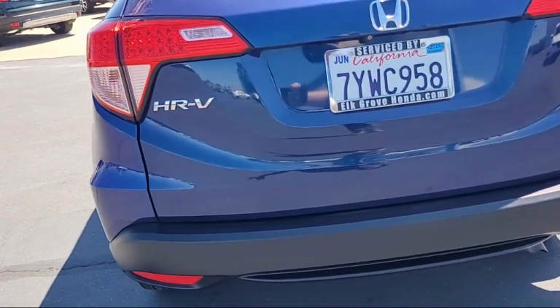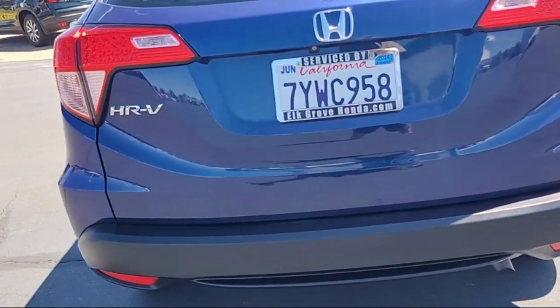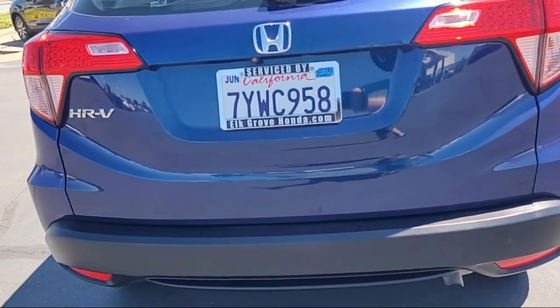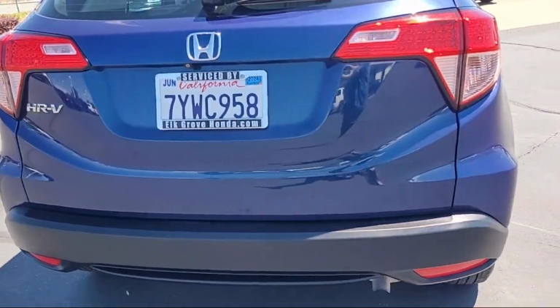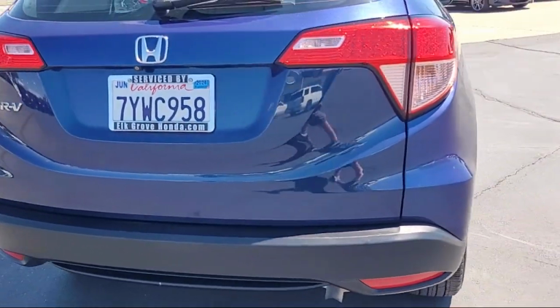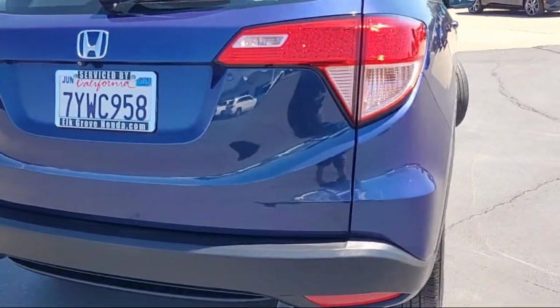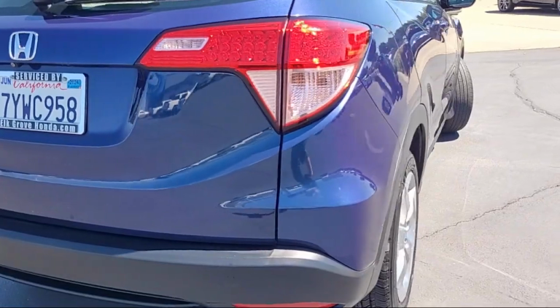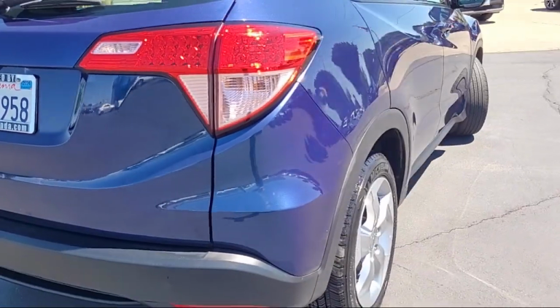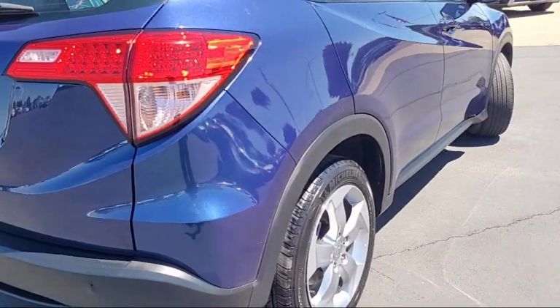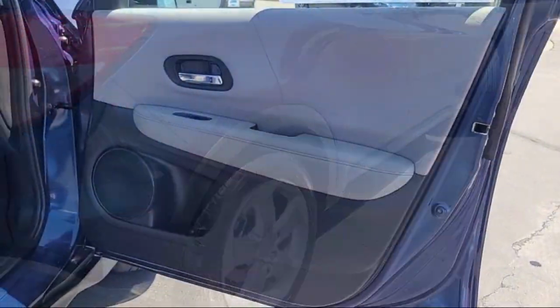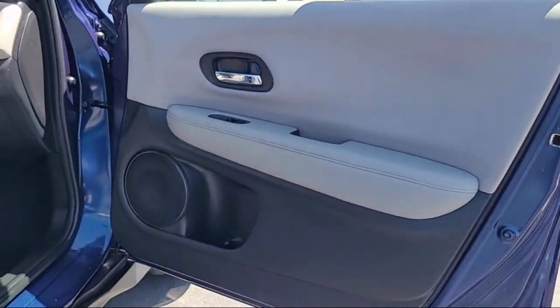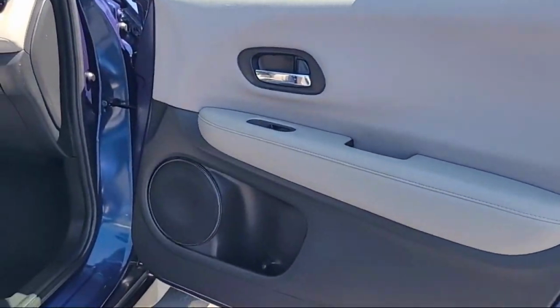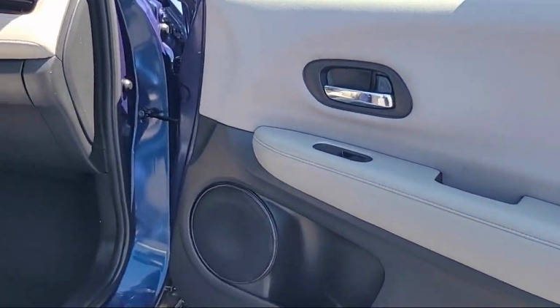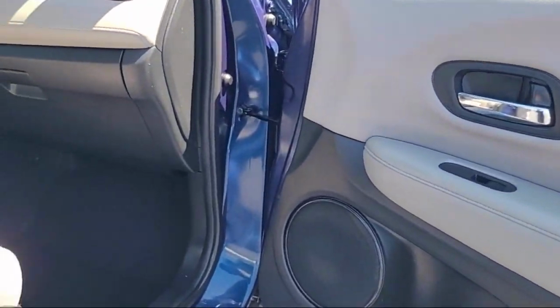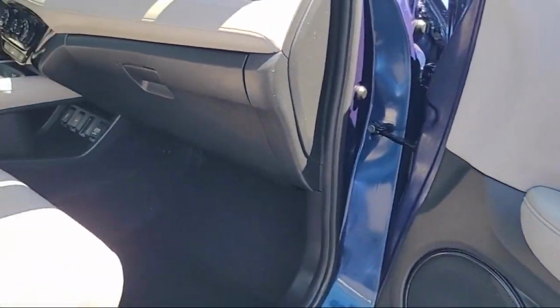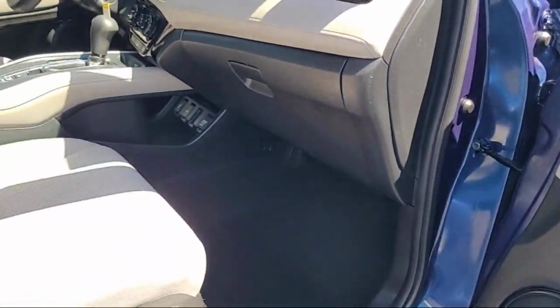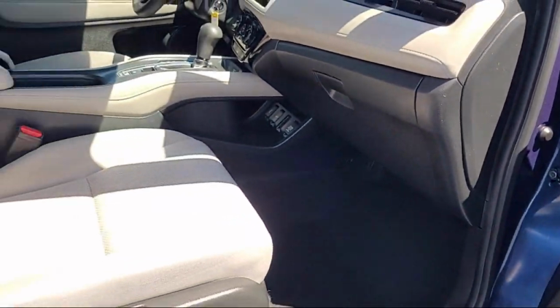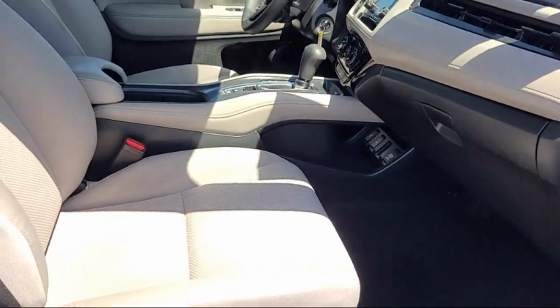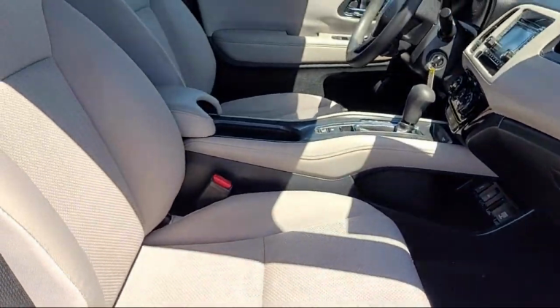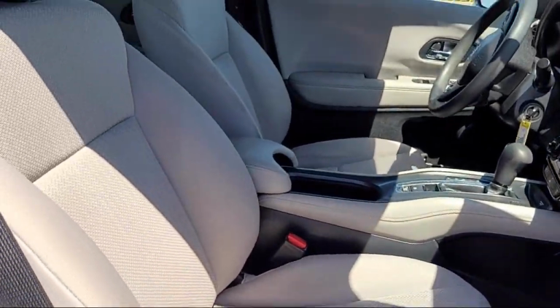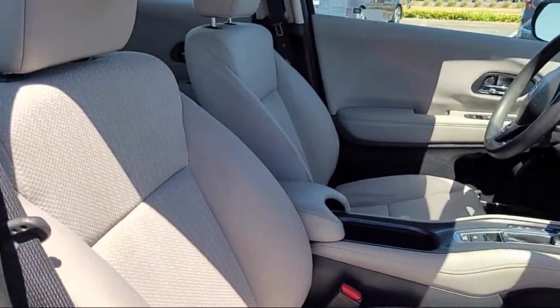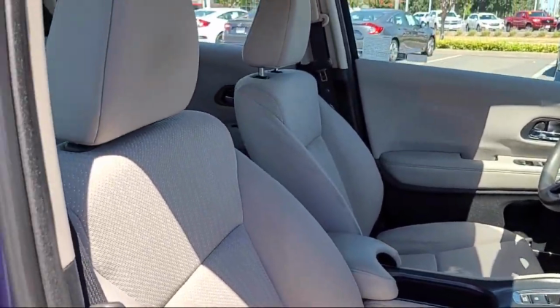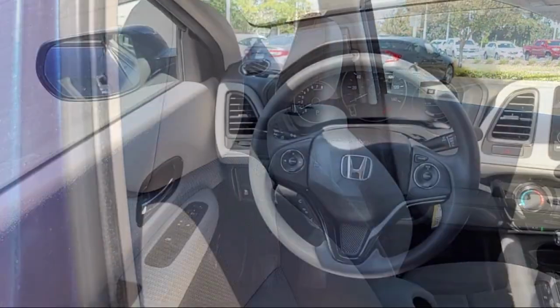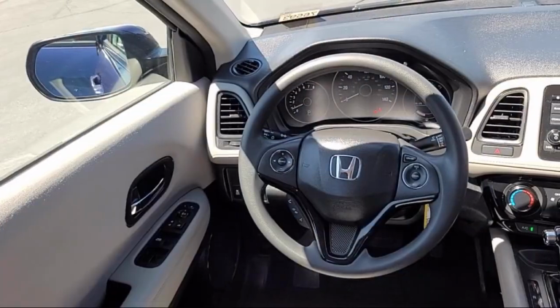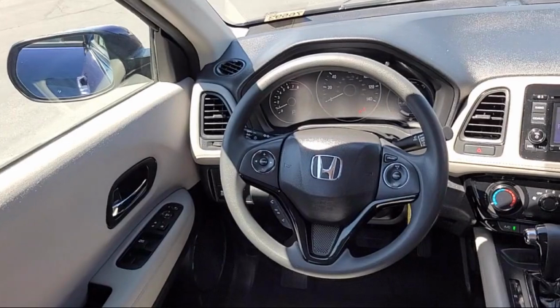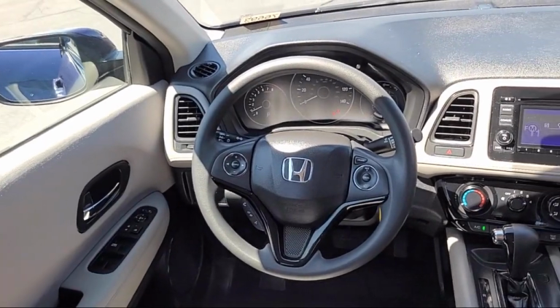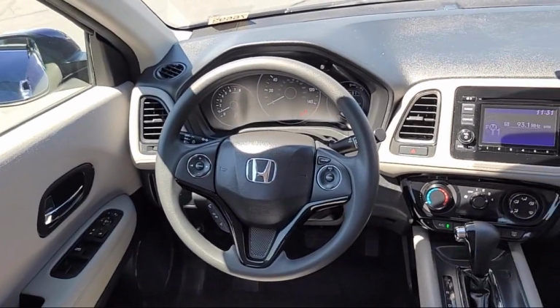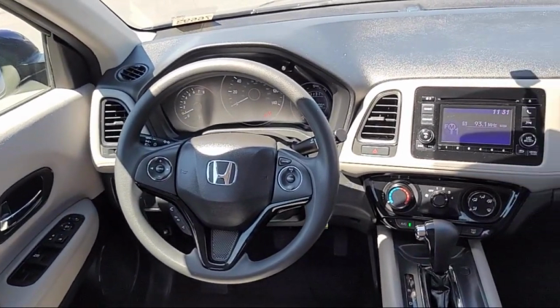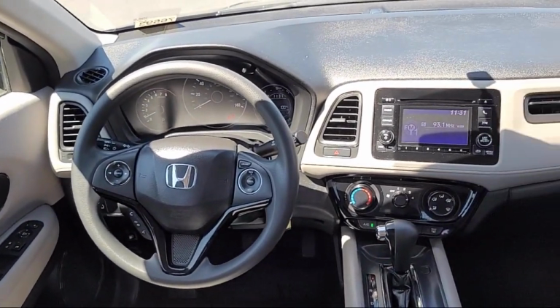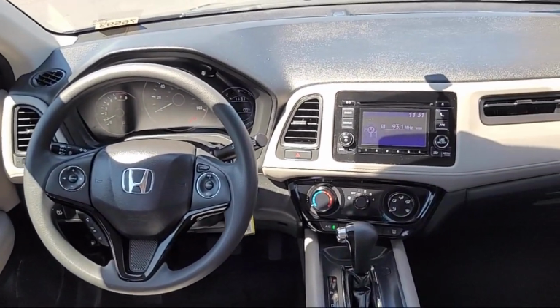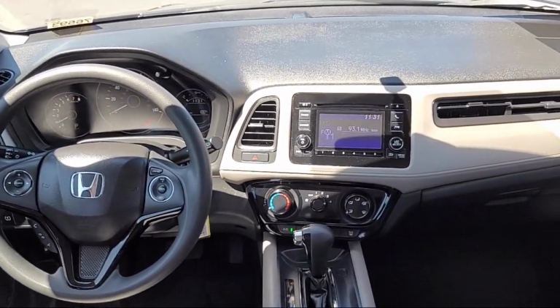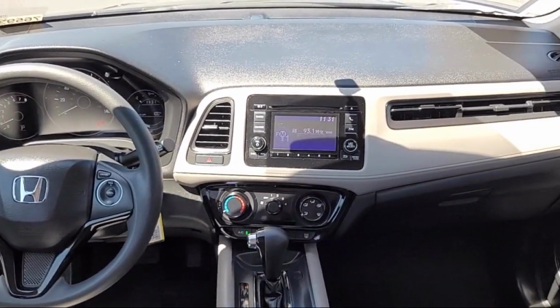As the oldest Honda dealer in the Sacramento area, Elk Grove Honda has been a family owned business and has been satisfying customers for more than 43 years. We're dedicated to providing the best service possible, and we make sure it shows in our everyday work.